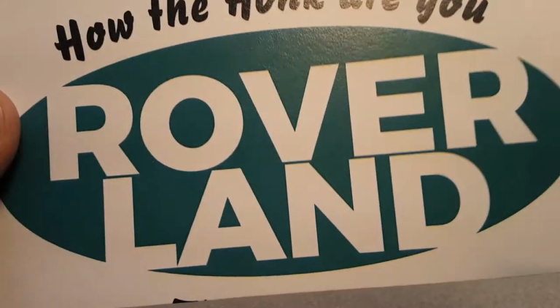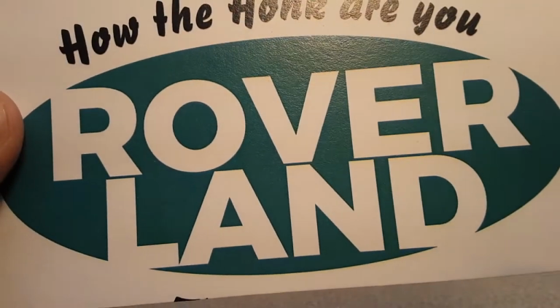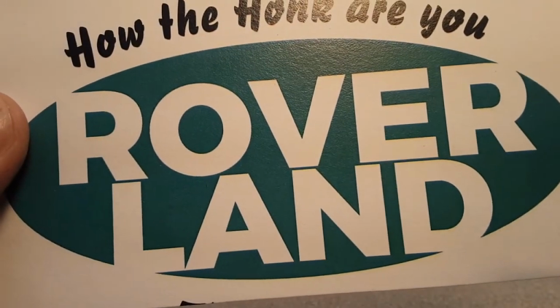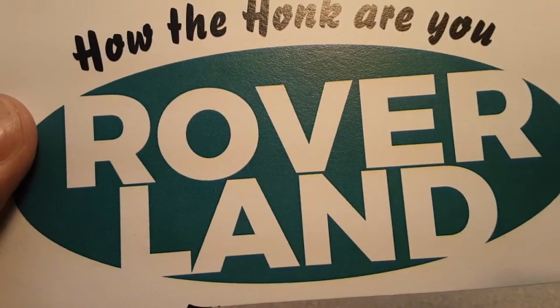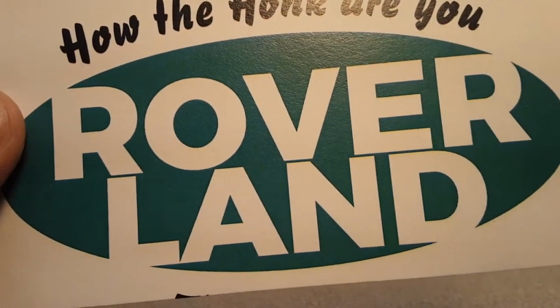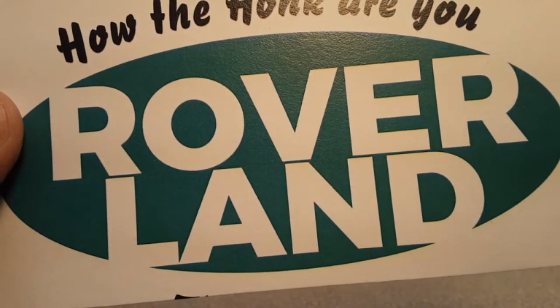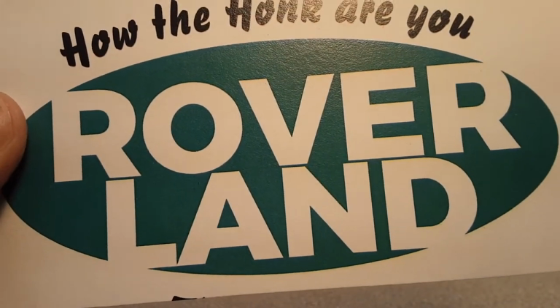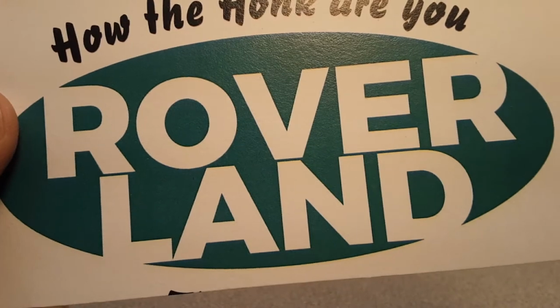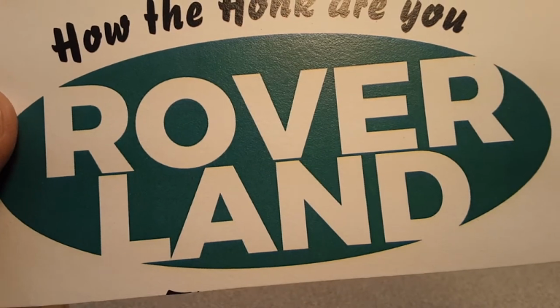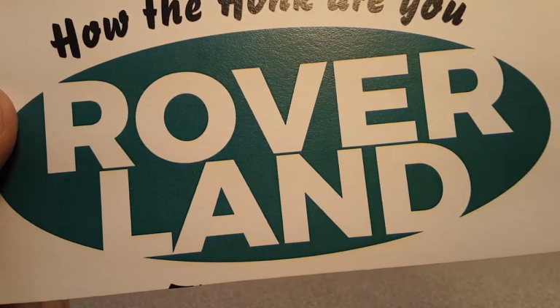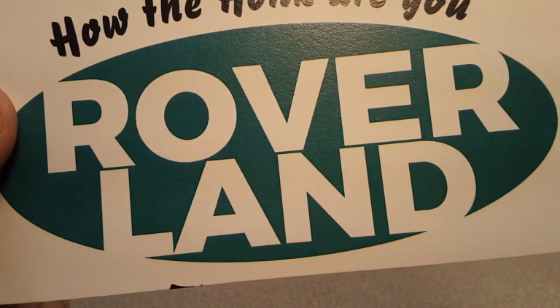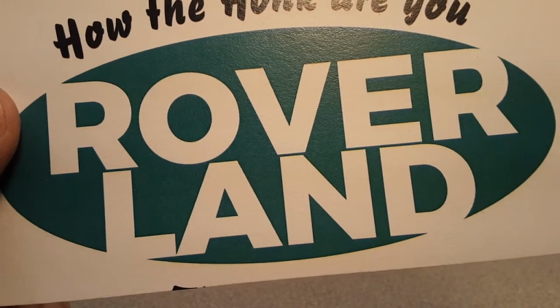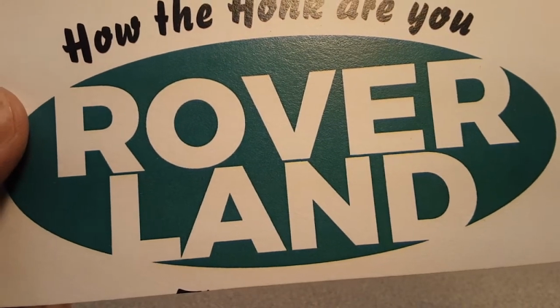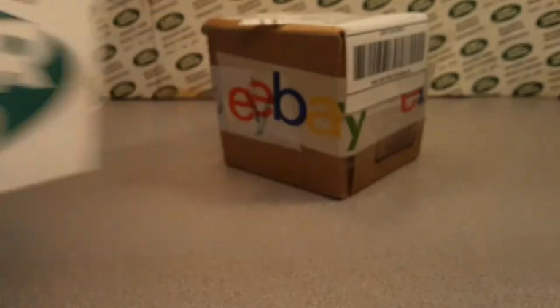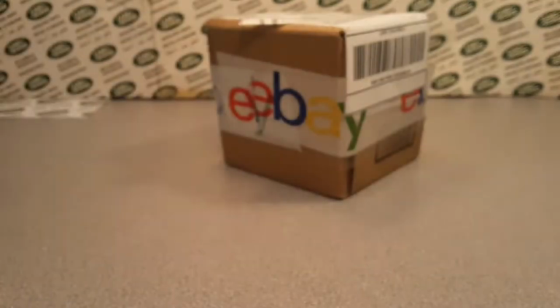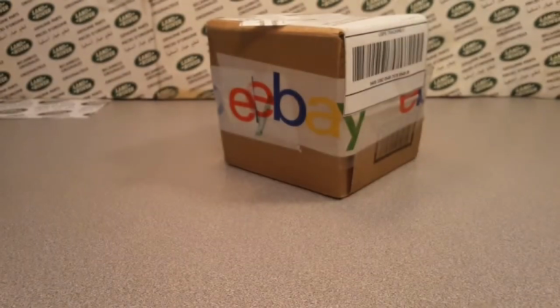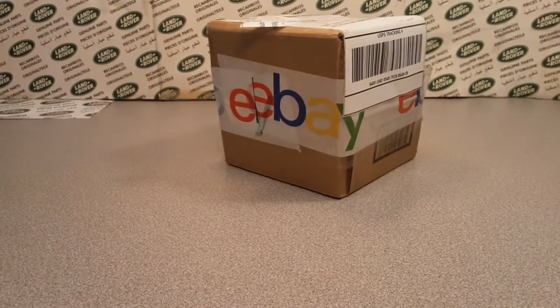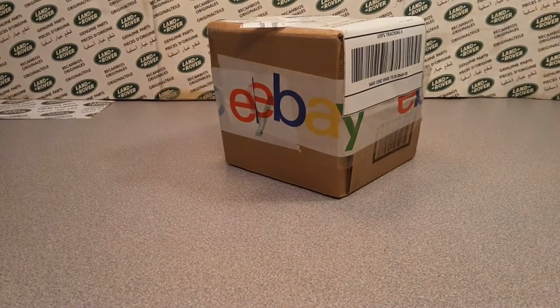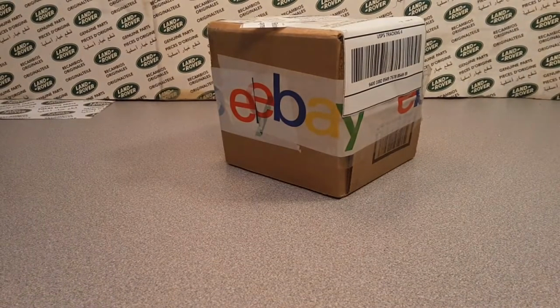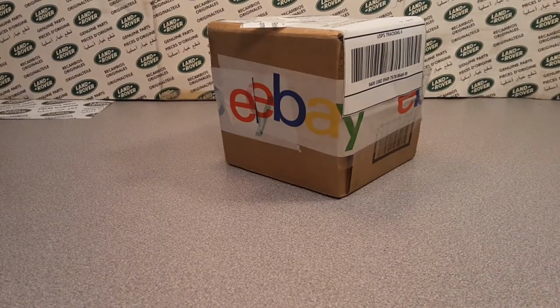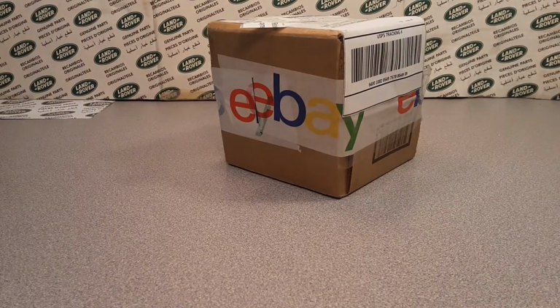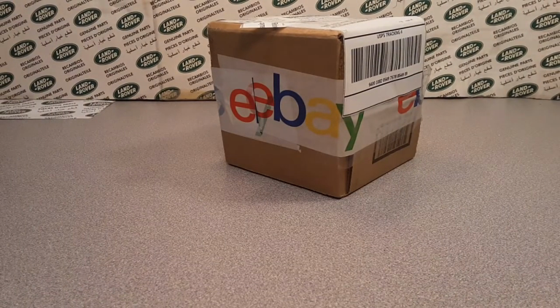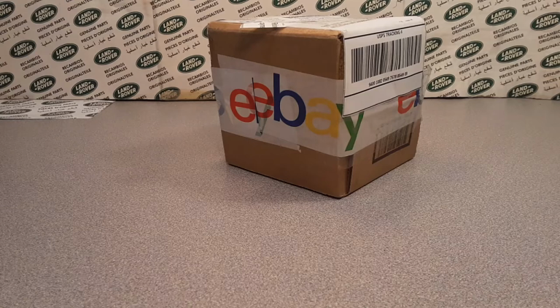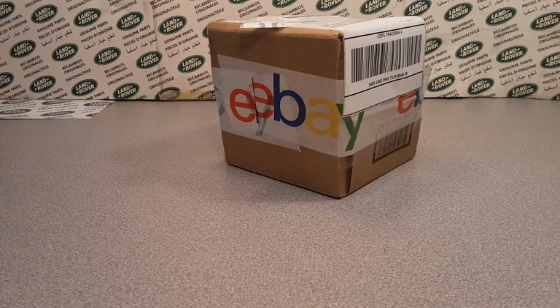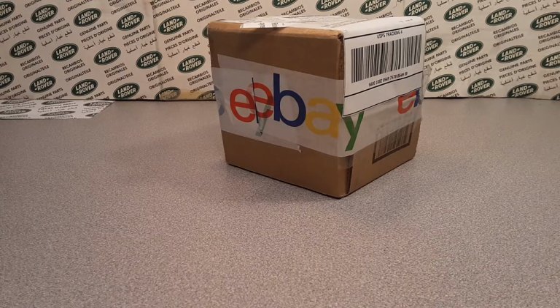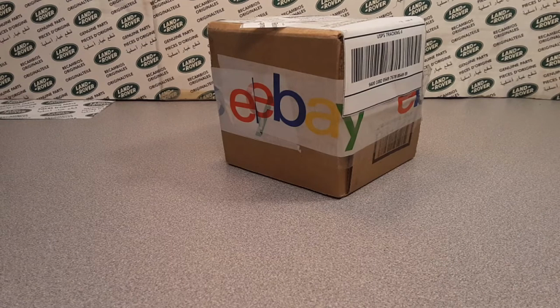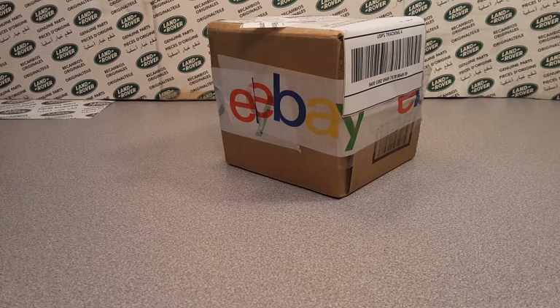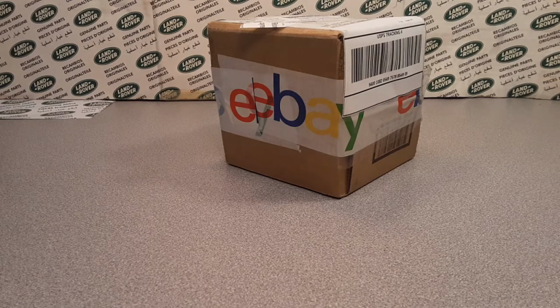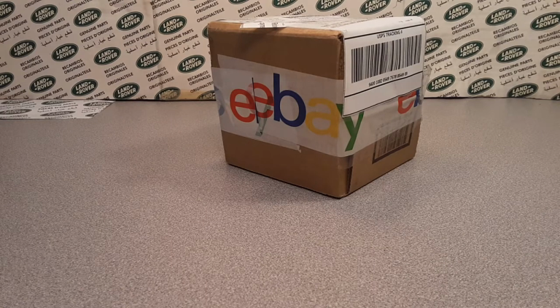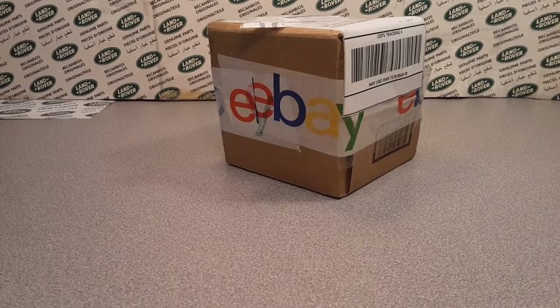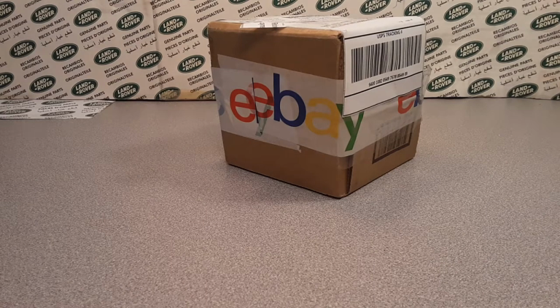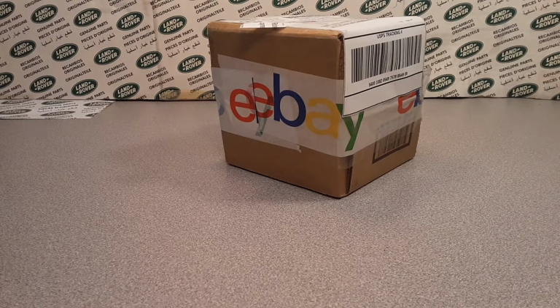Welcome to Roverland. This is your friend Dan Owen. I've got something great for you. Well, I think it's great anyway — it's great for me.